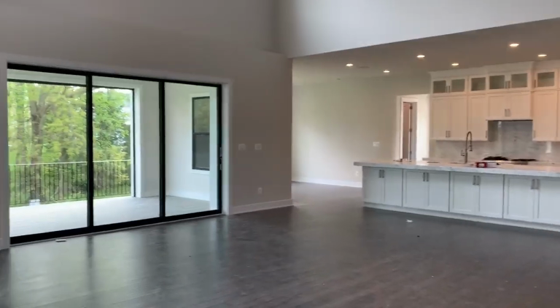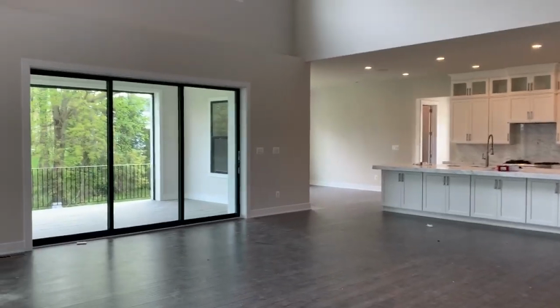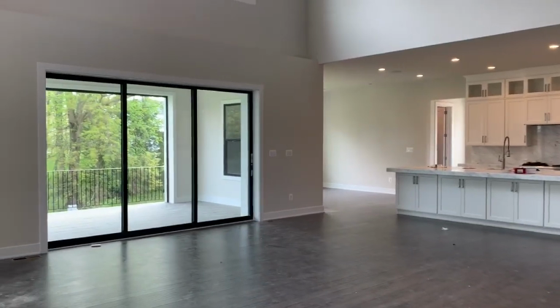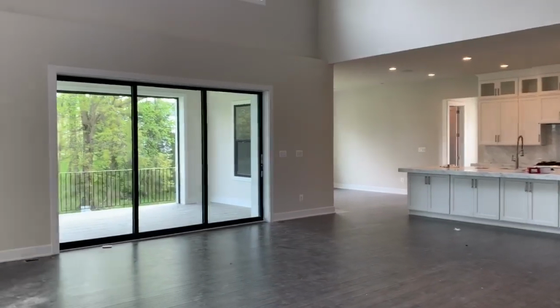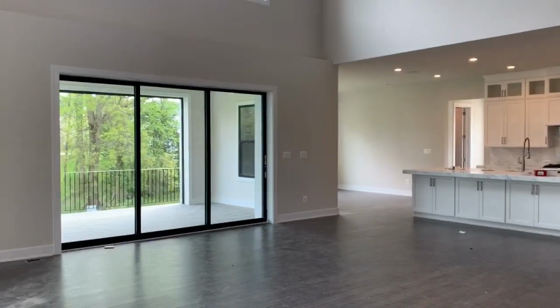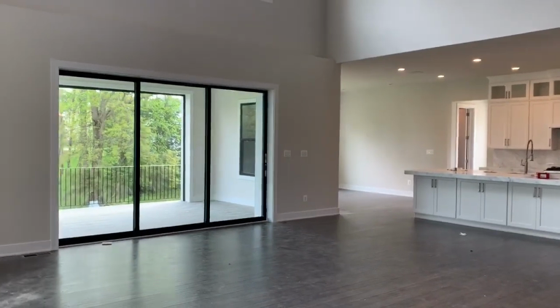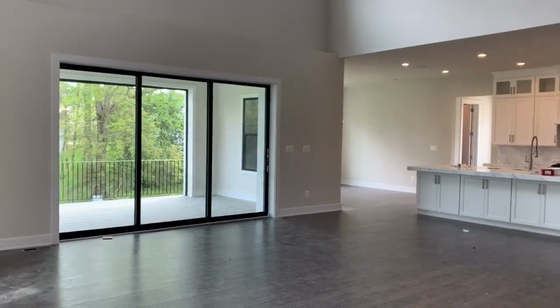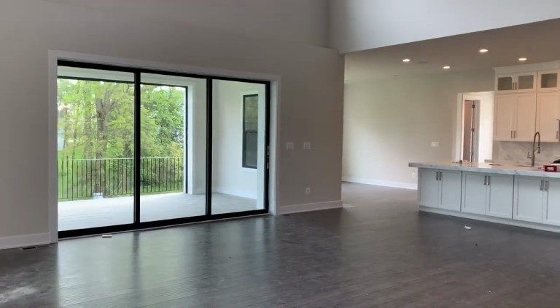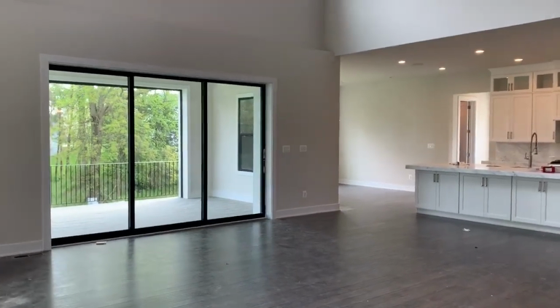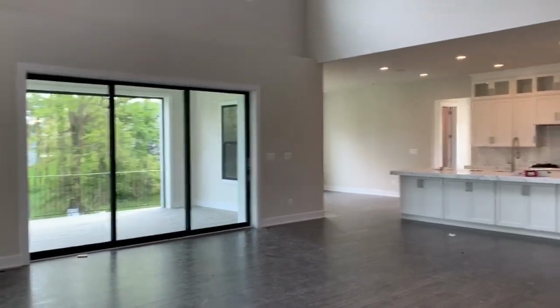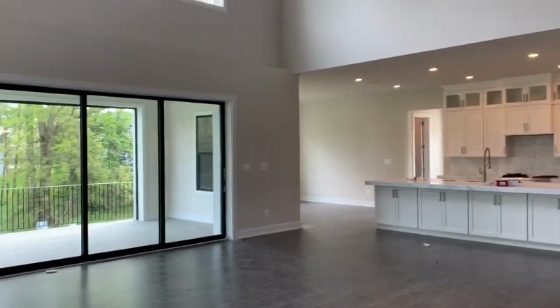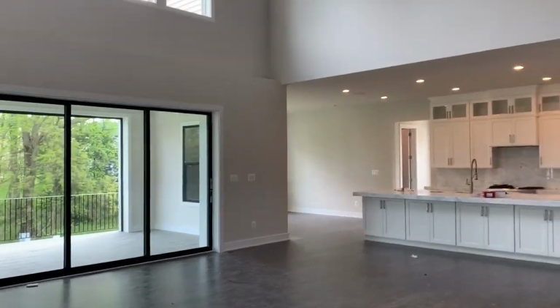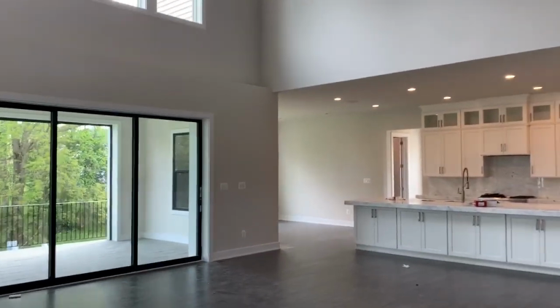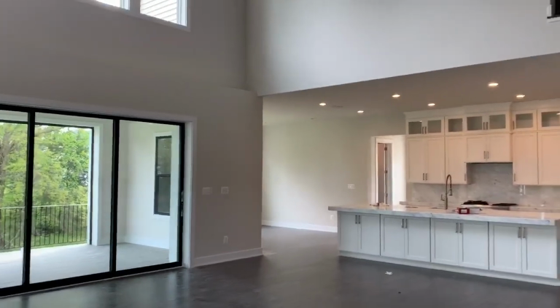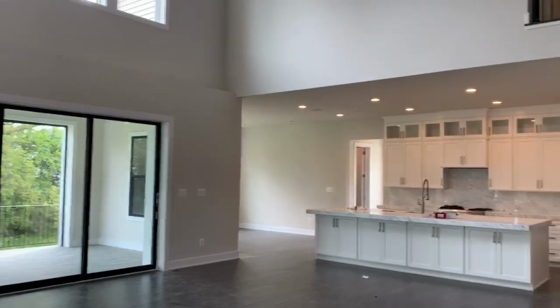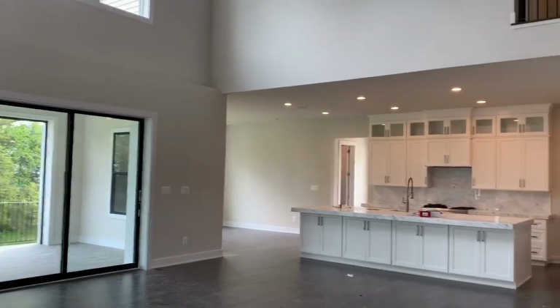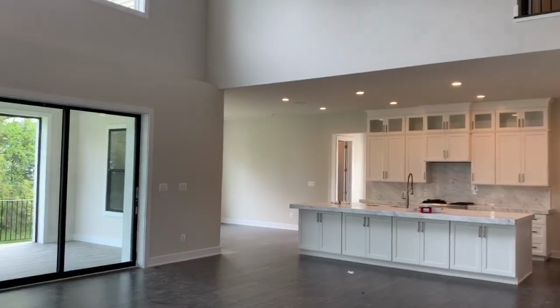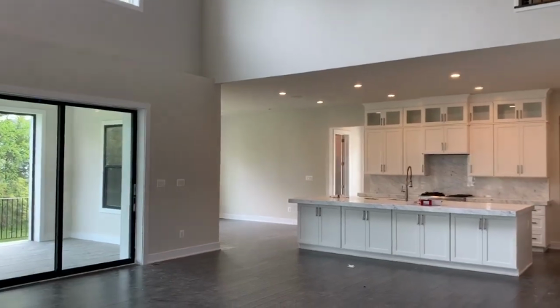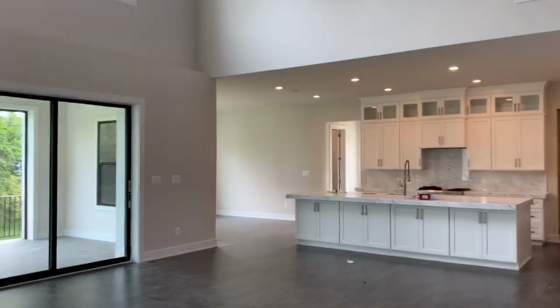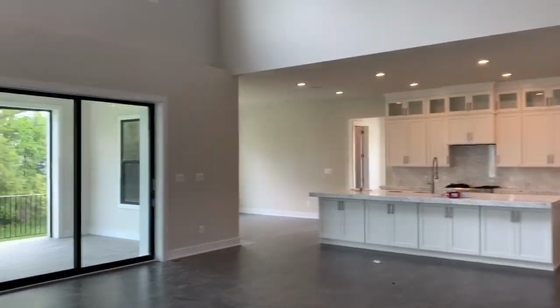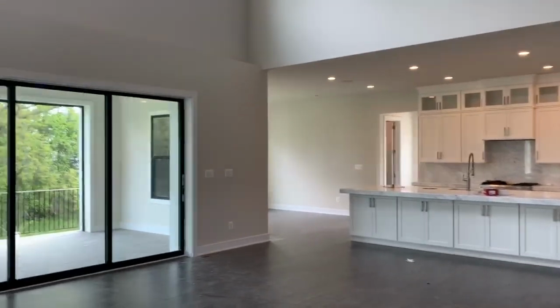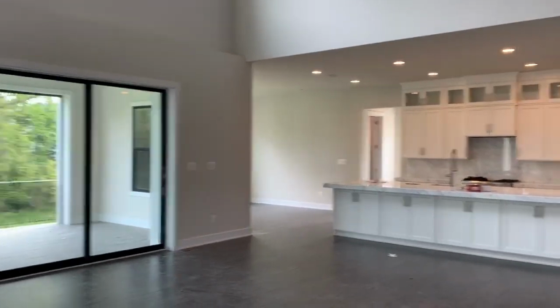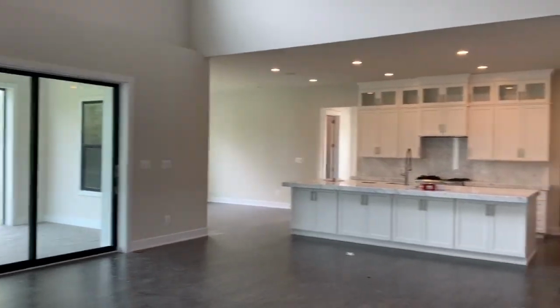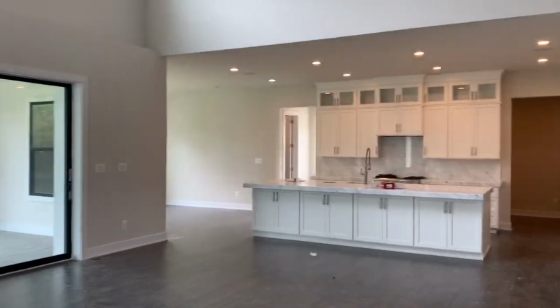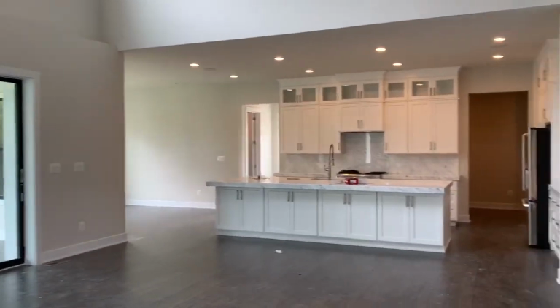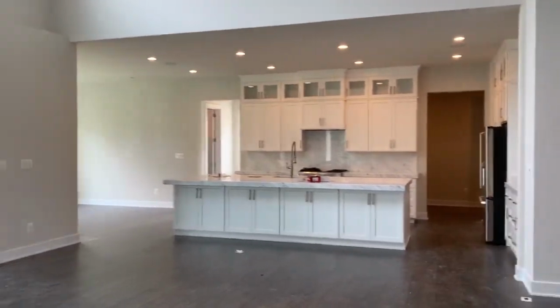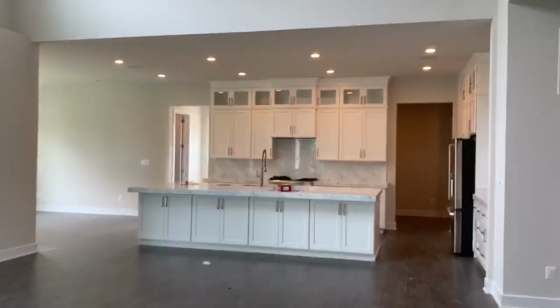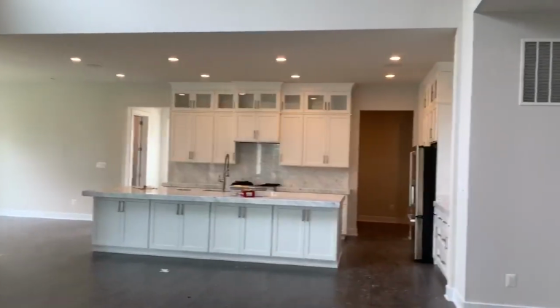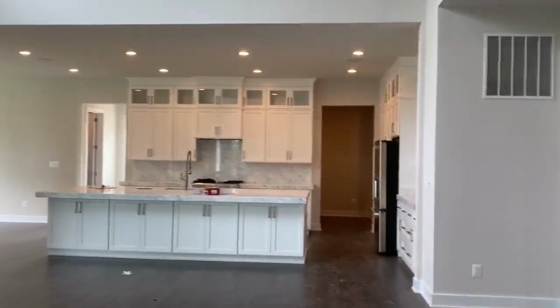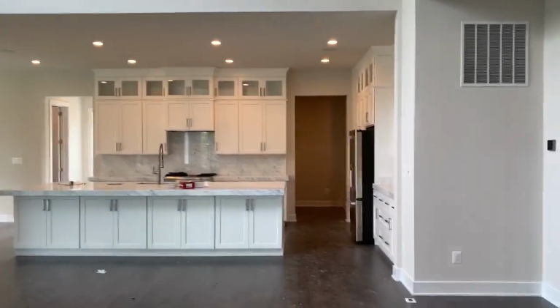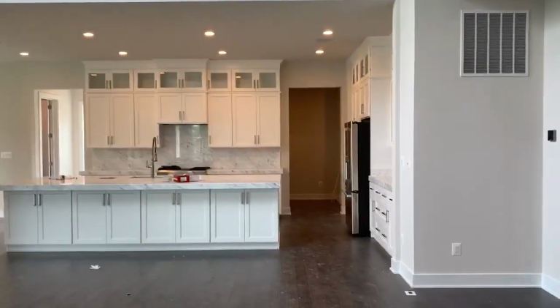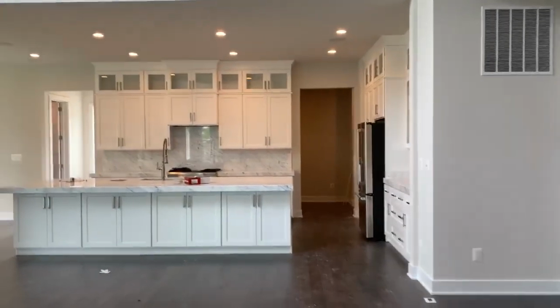So after we've gone through the entryway, we're past the dining room, we're past the next-gen suite, and we're walking into the two-story family room and kitchen.